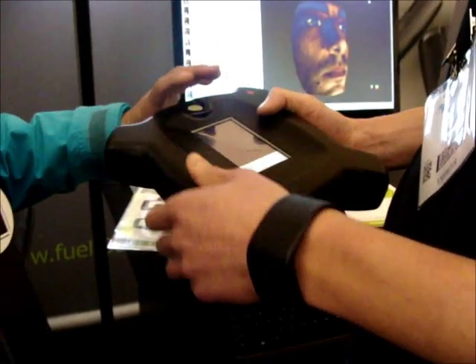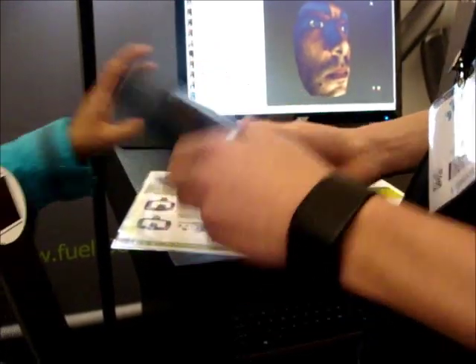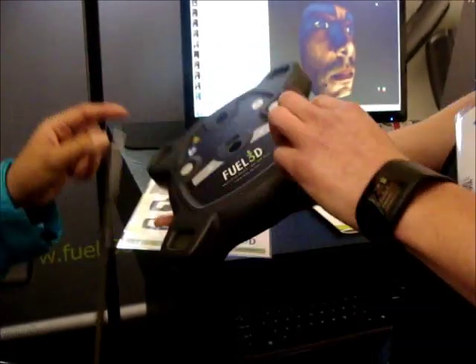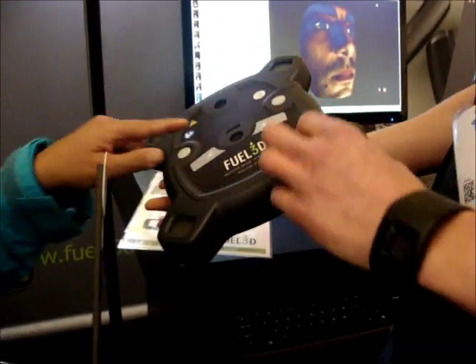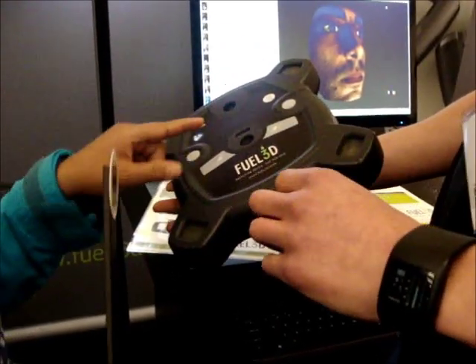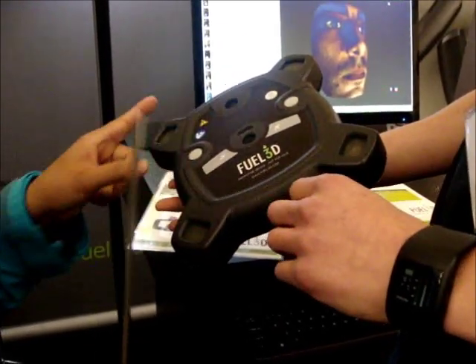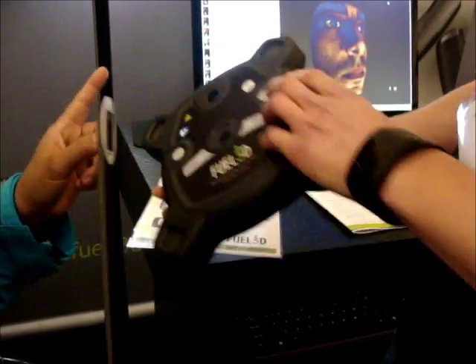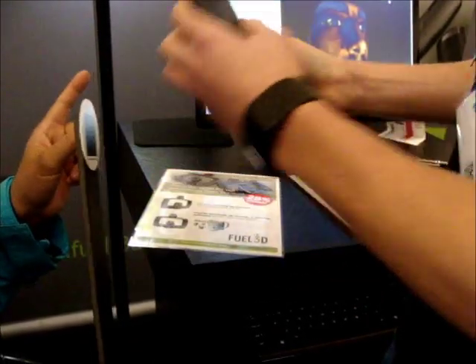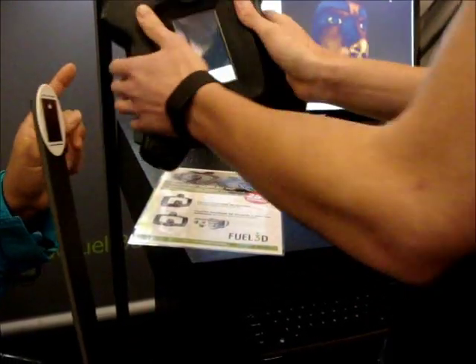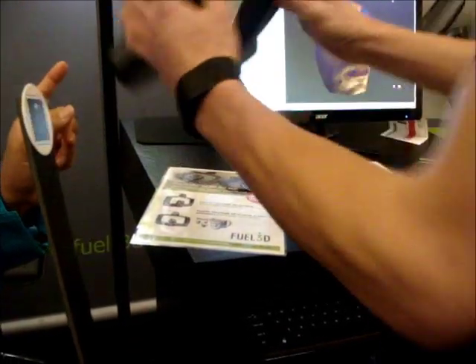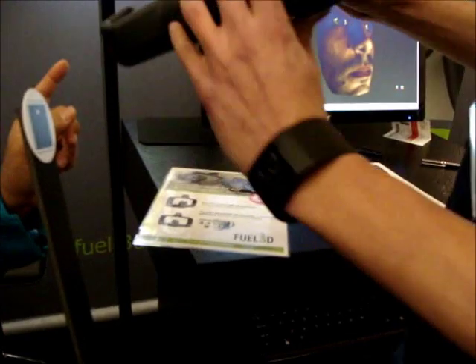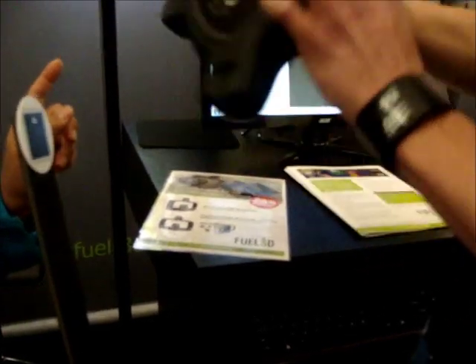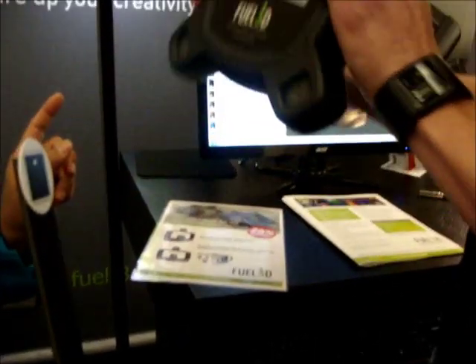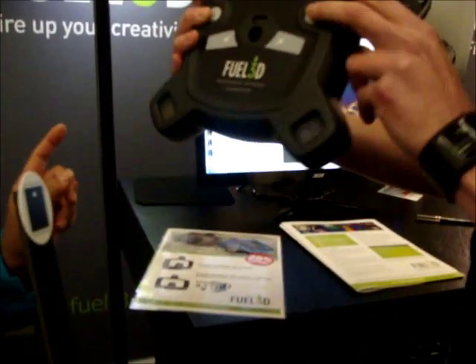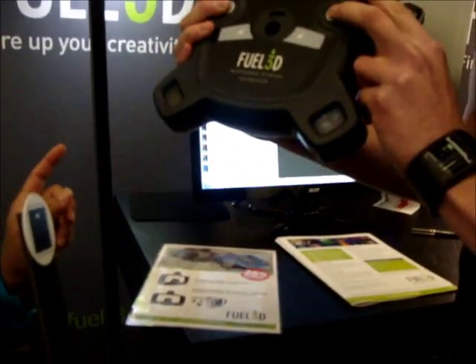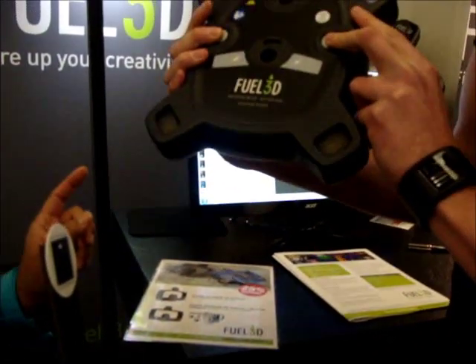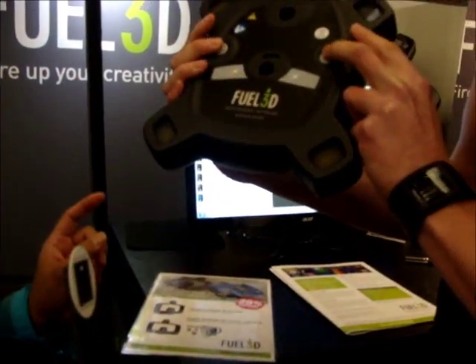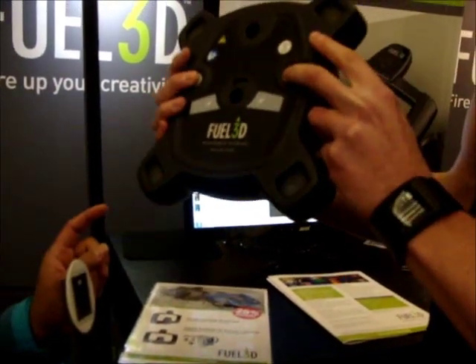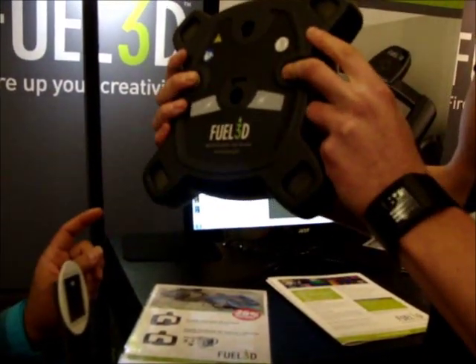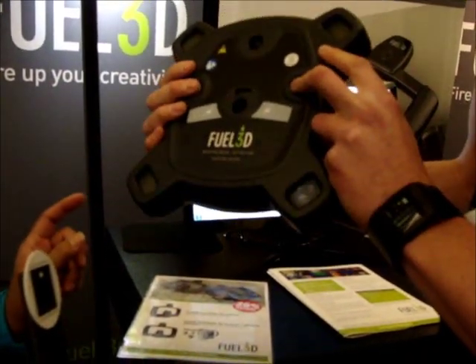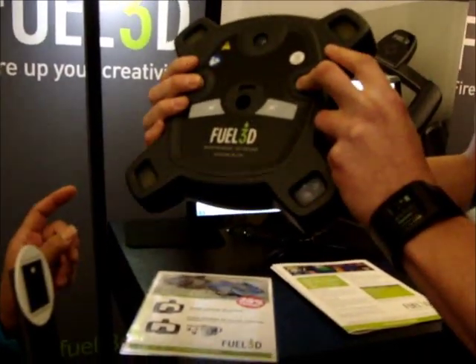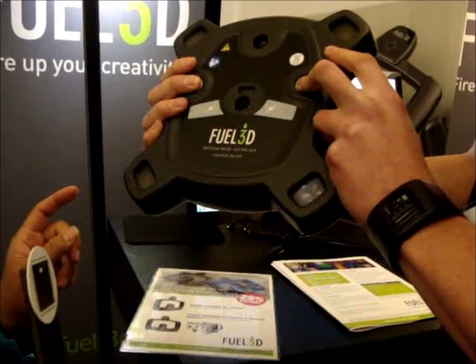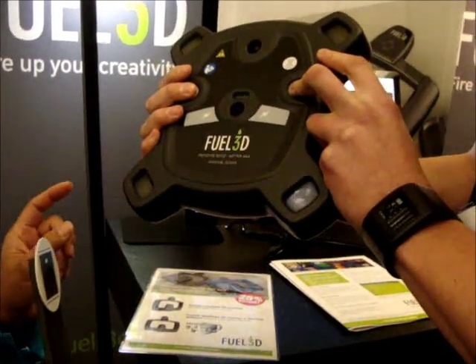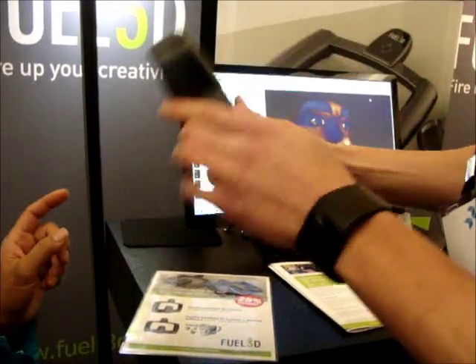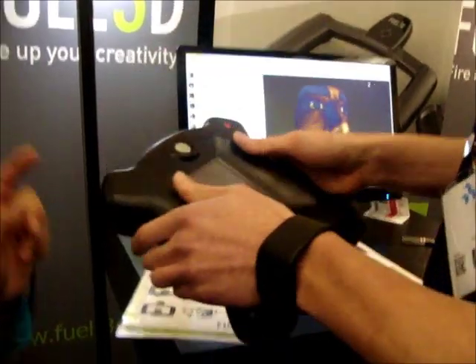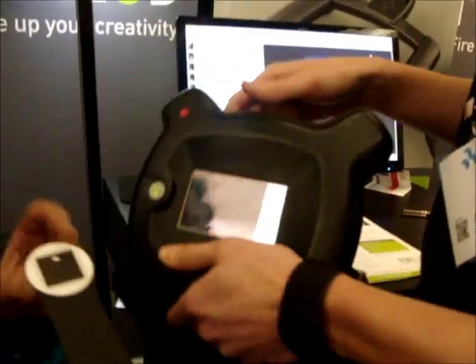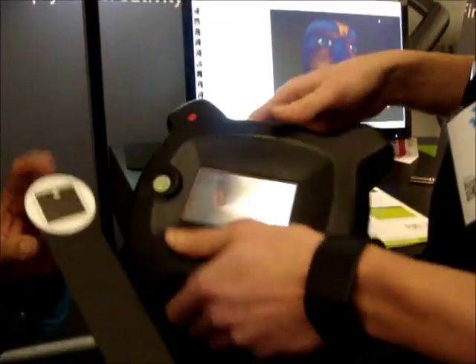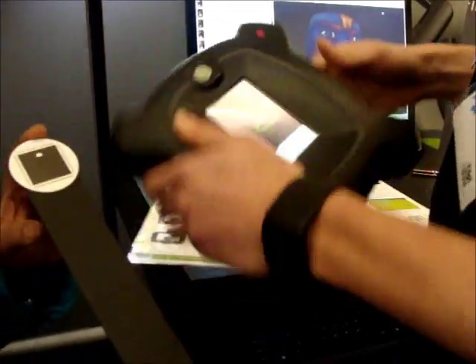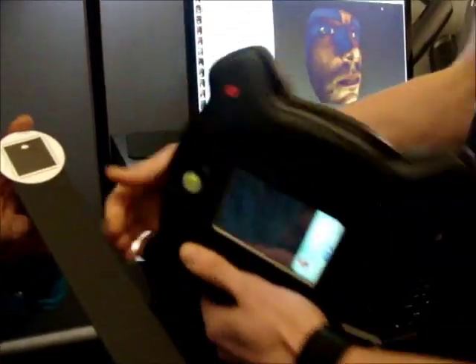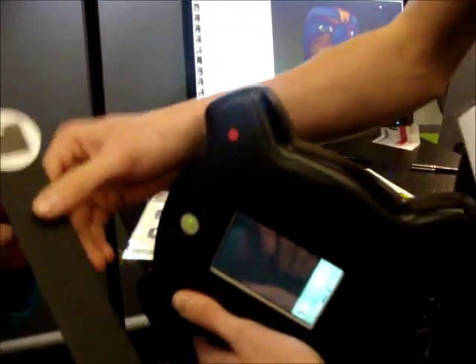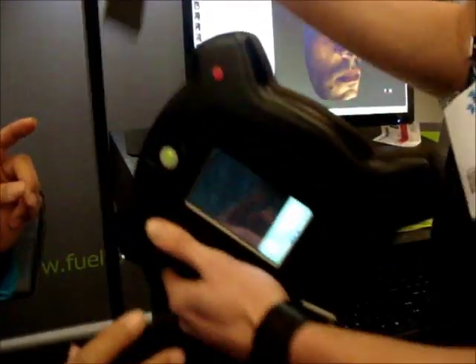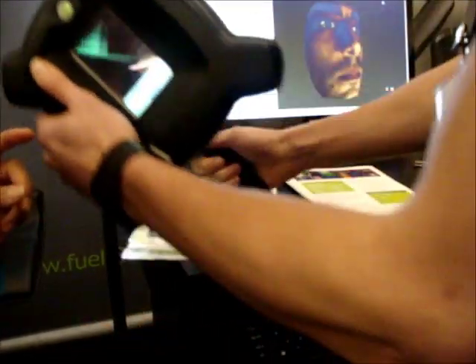And when you hold it — how do you hold it? So you hold it with two hands, and you press those buttons at the same time for two or three seconds. And then you focus on this — we get a track in here.